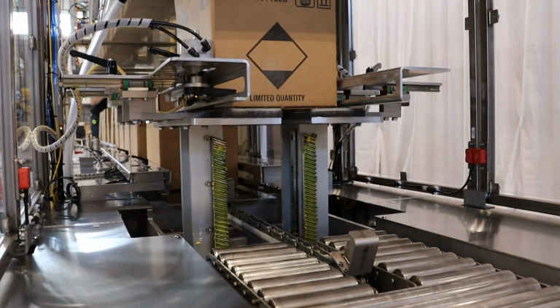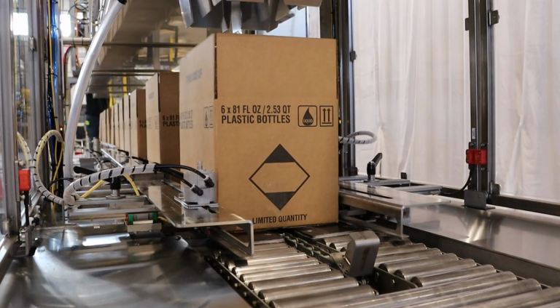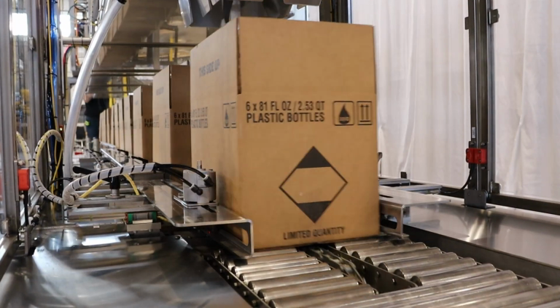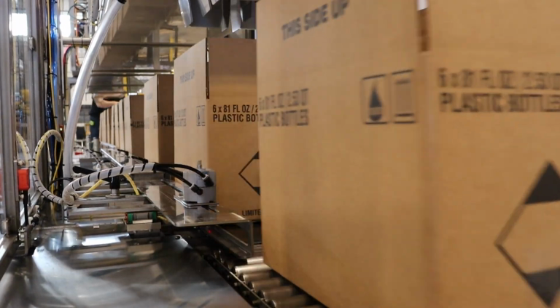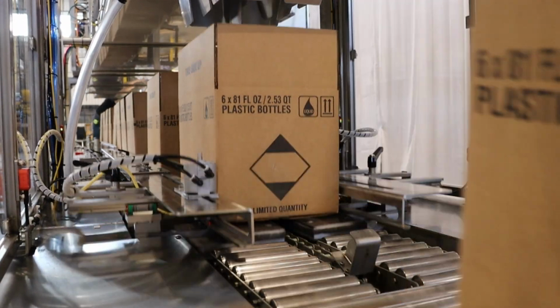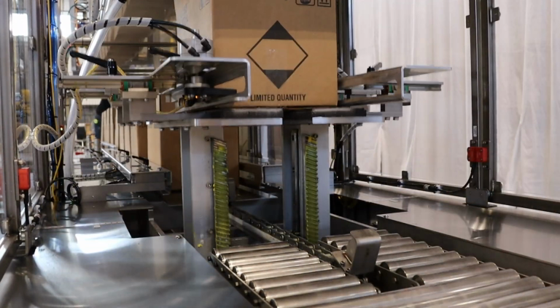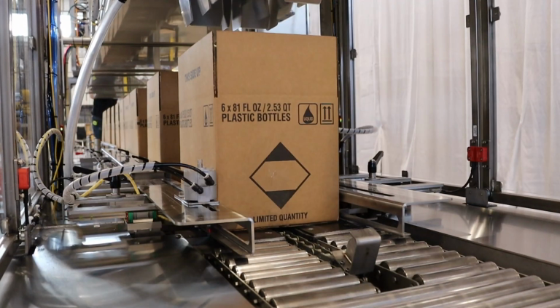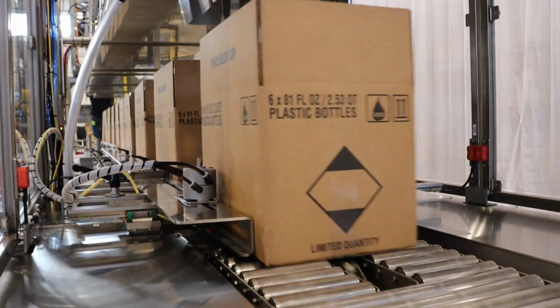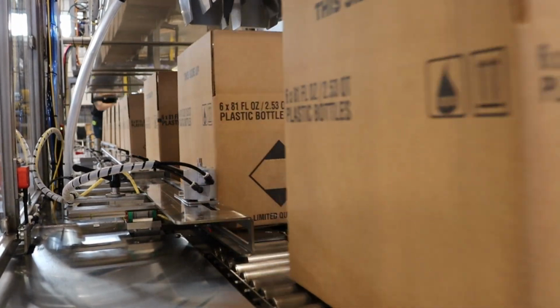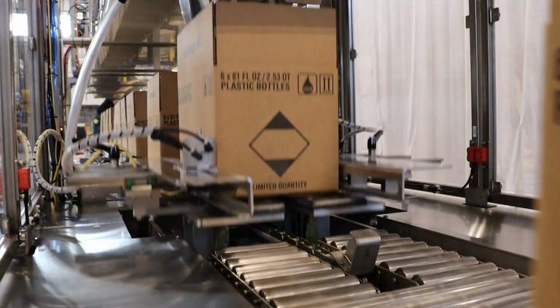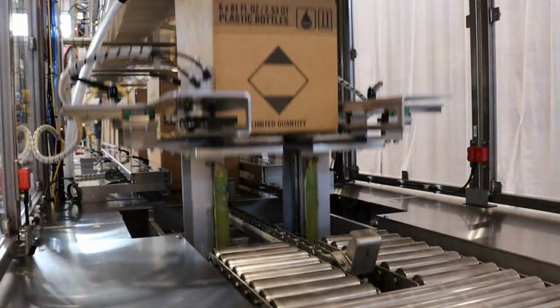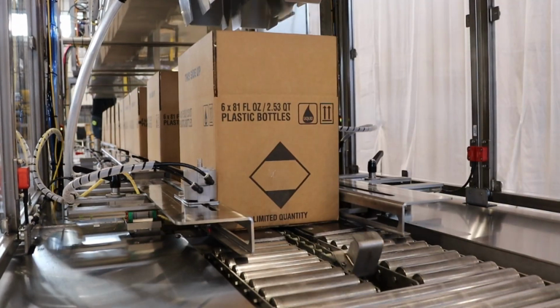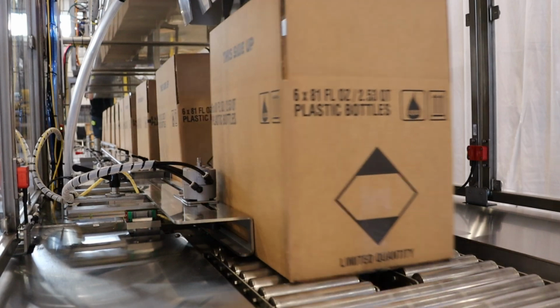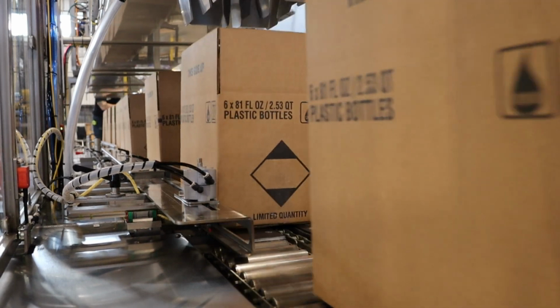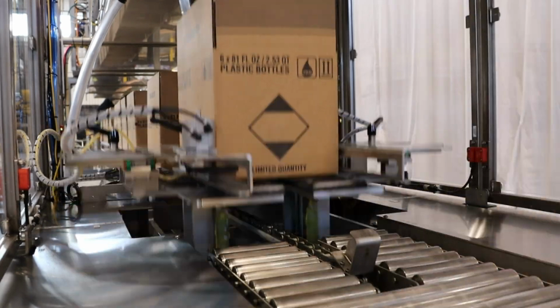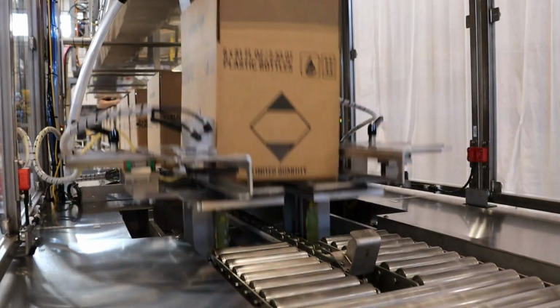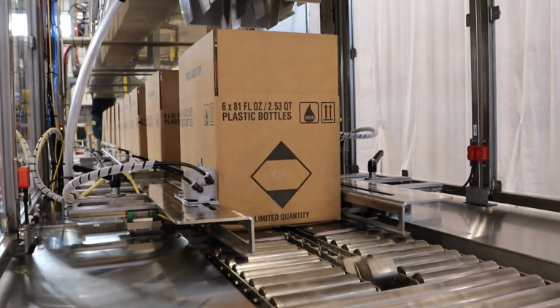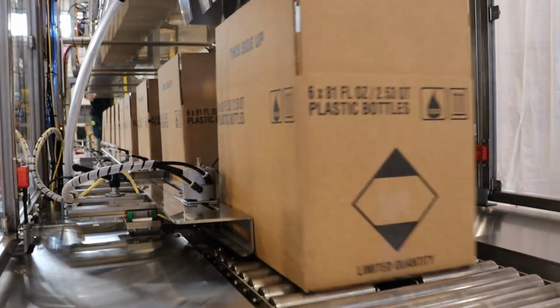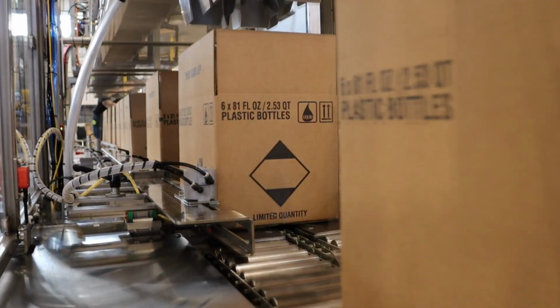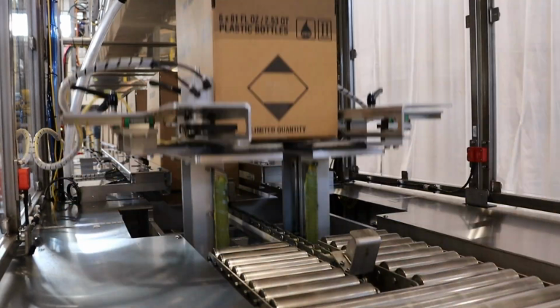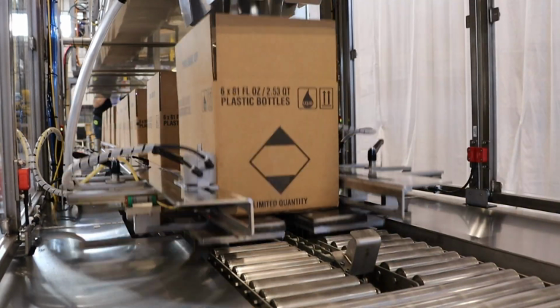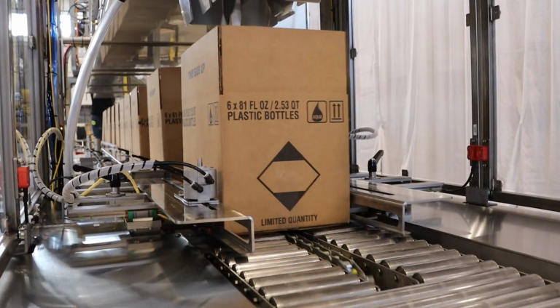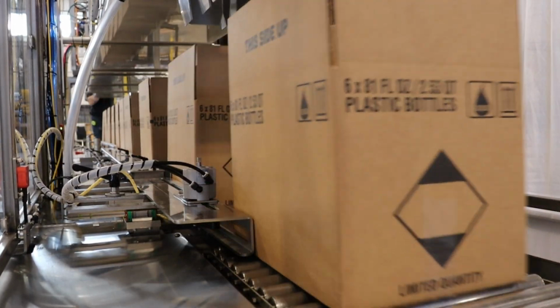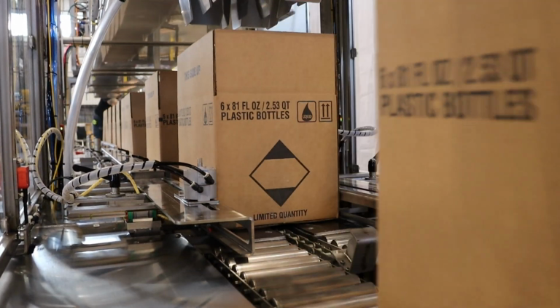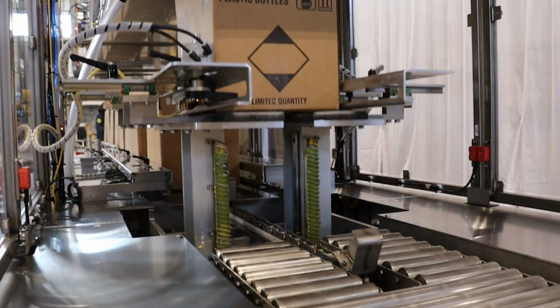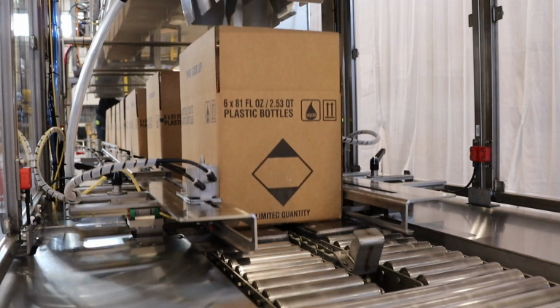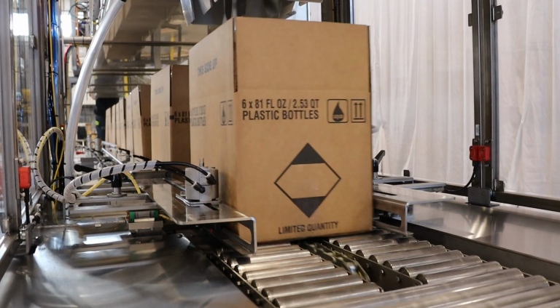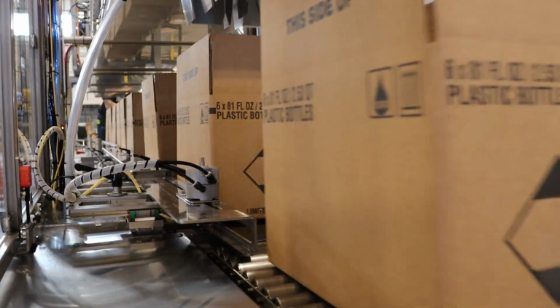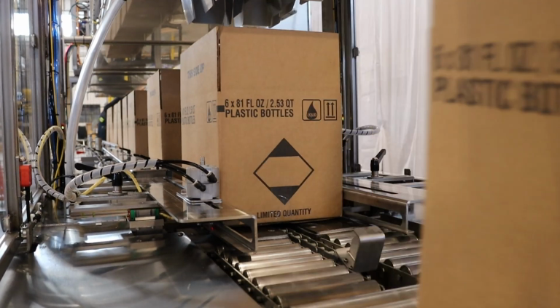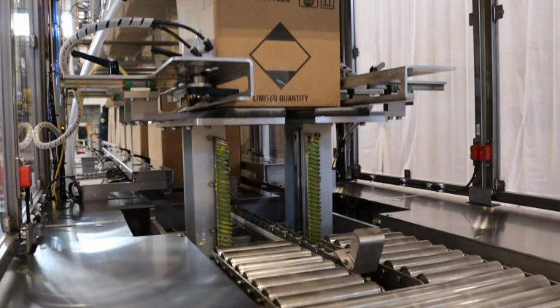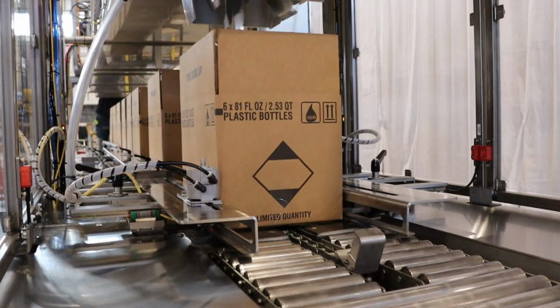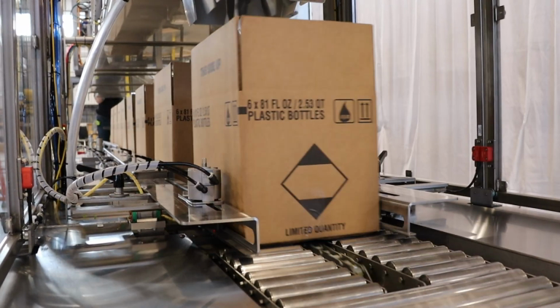A heavy-duty dual rack and pinion gear case lift system is servo-controlled for reliability and accuracy when packing at high speeds. It also greatly improves the precision of a soft catch drop on heavy or fragile products.